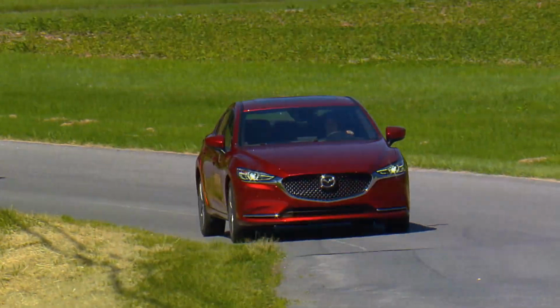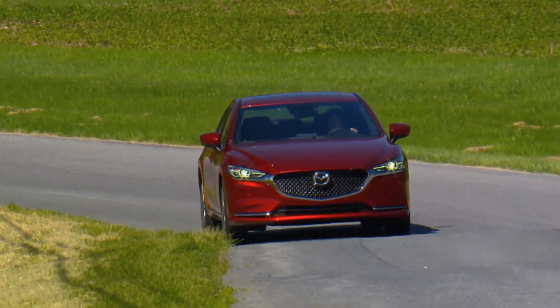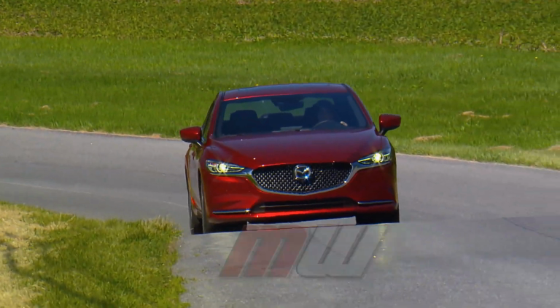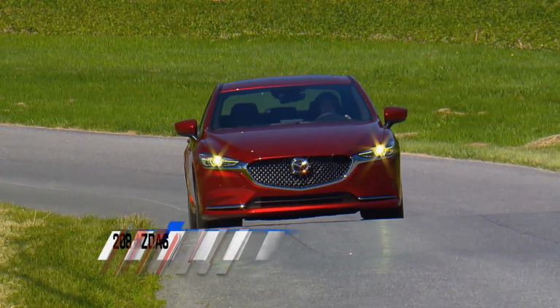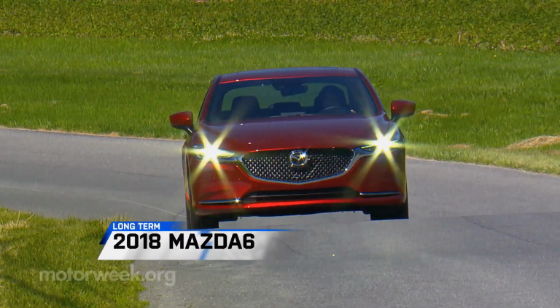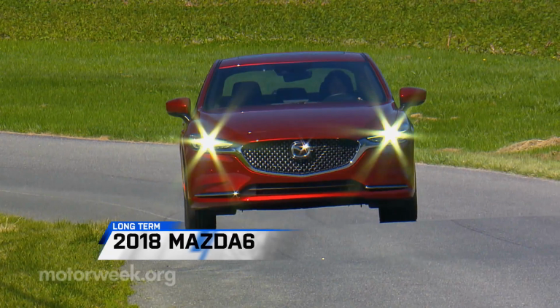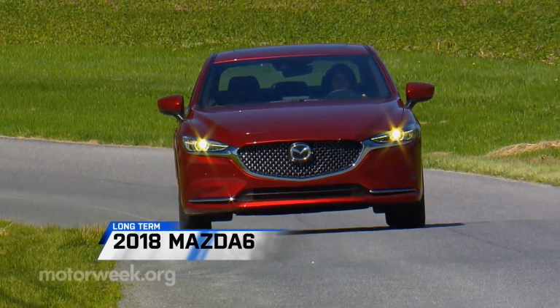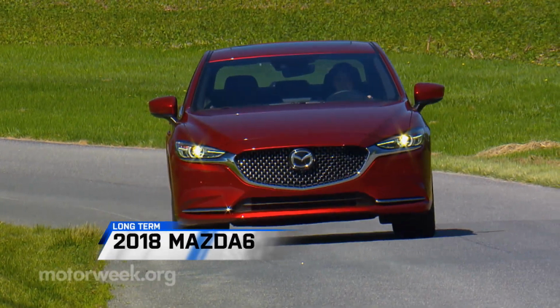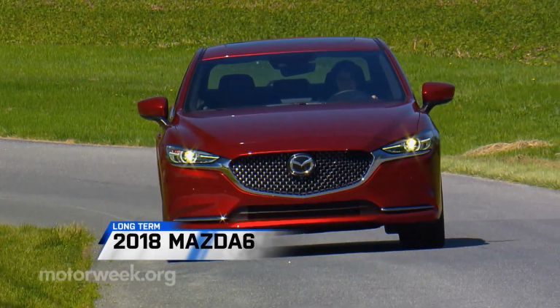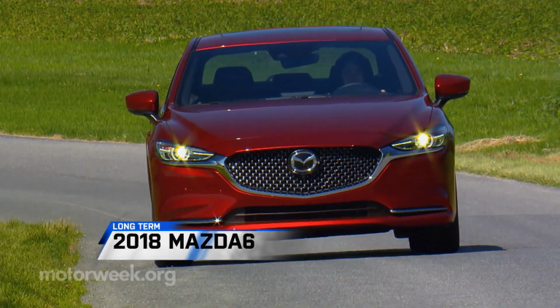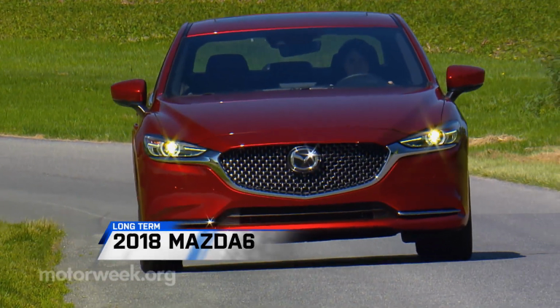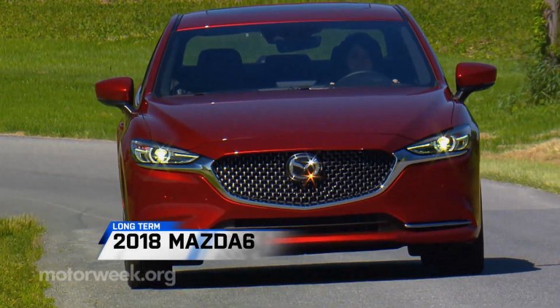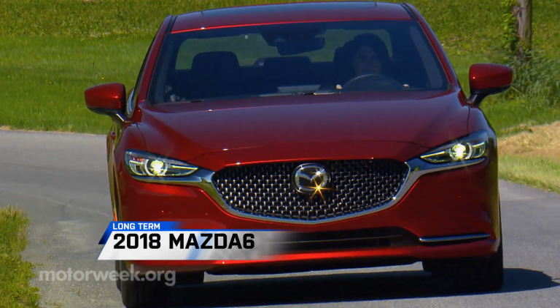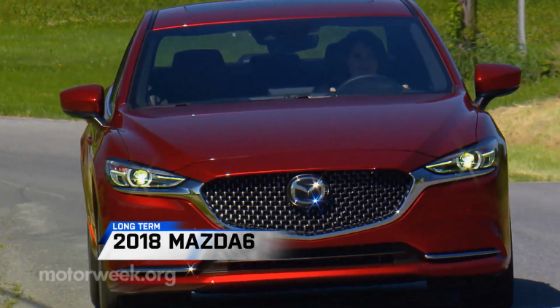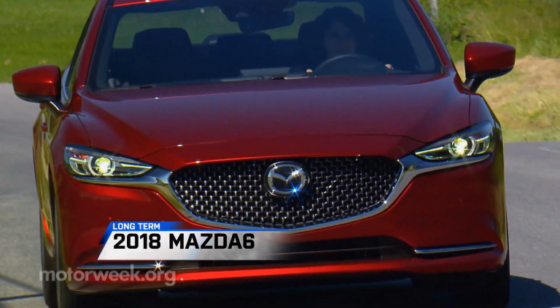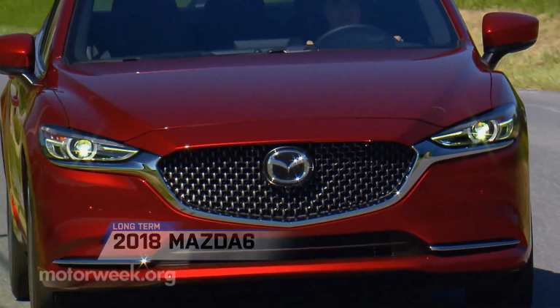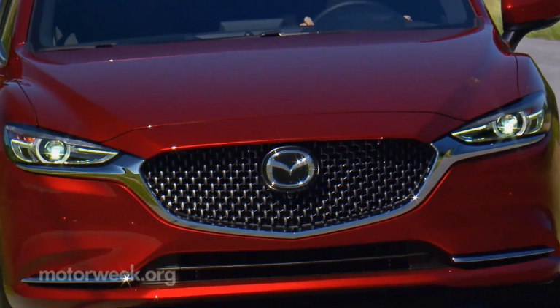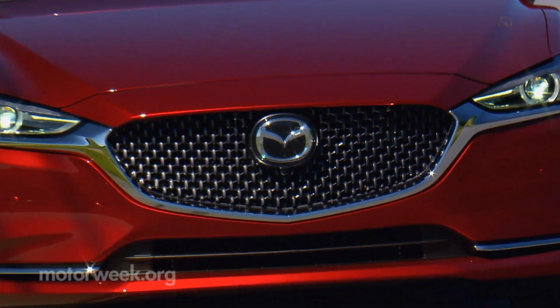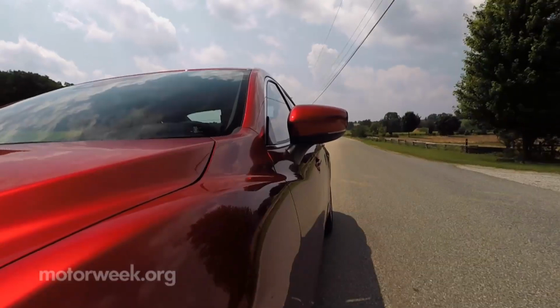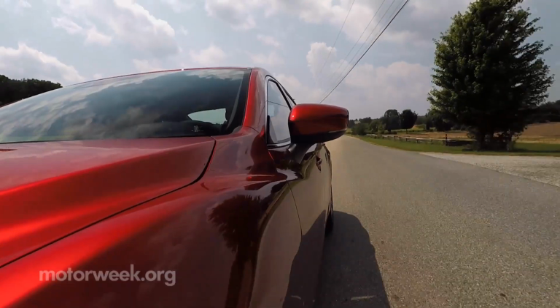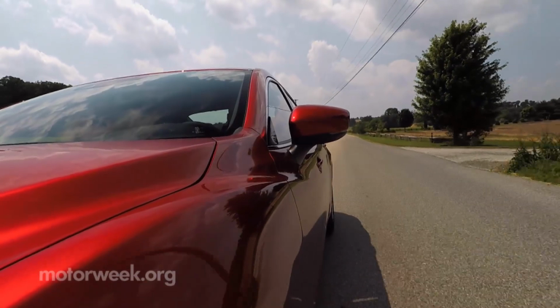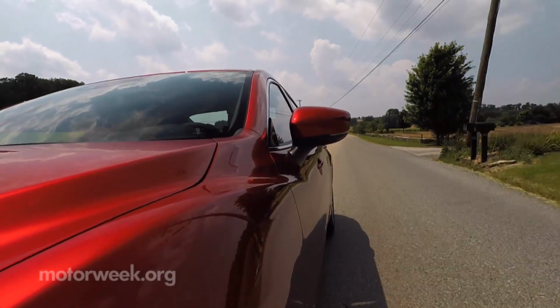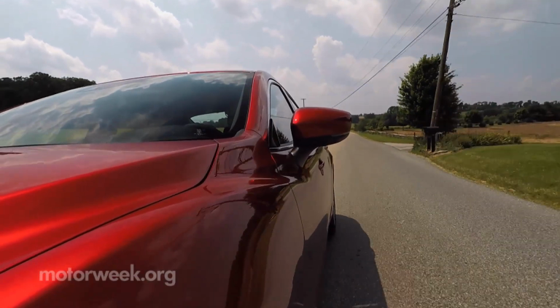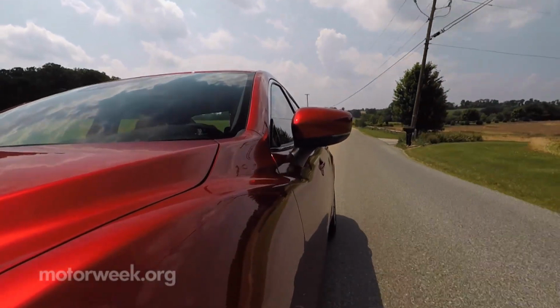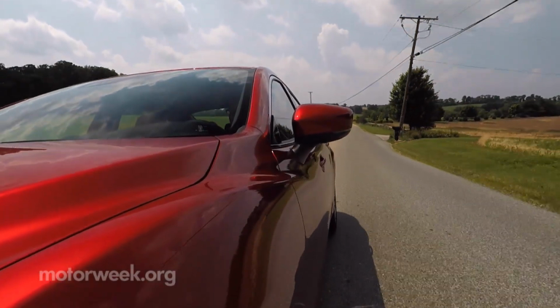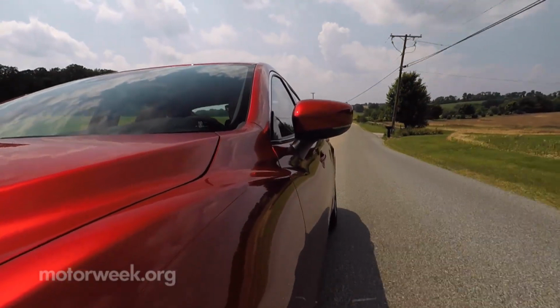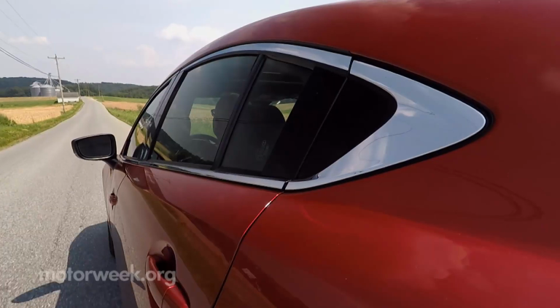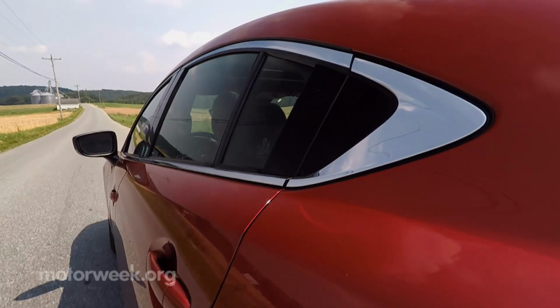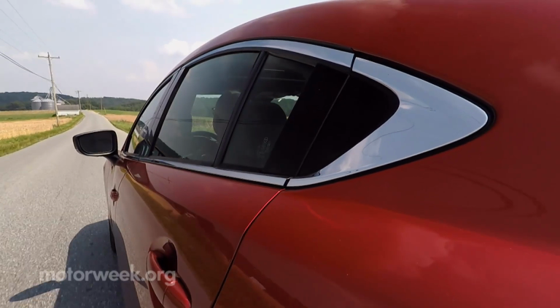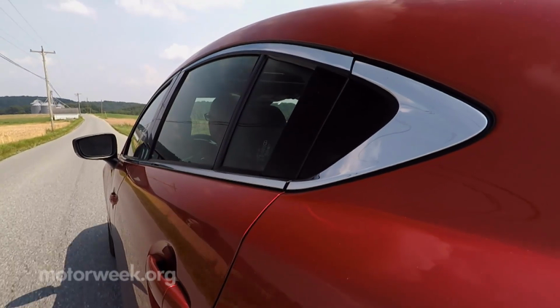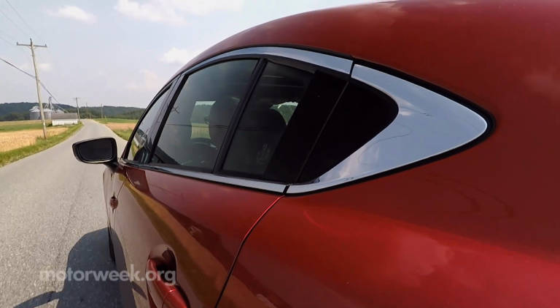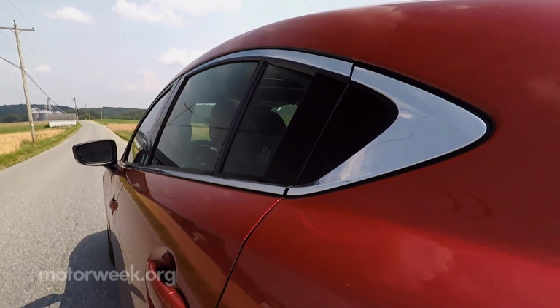More than a year after our 2018 Mazda 6 arrived, its appeal to our staff is still going strong. The proof is in the some 24,000 enjoyable miles on the odometer.